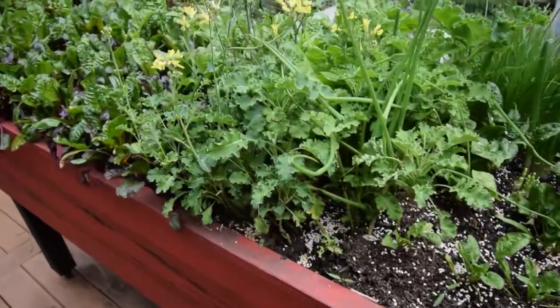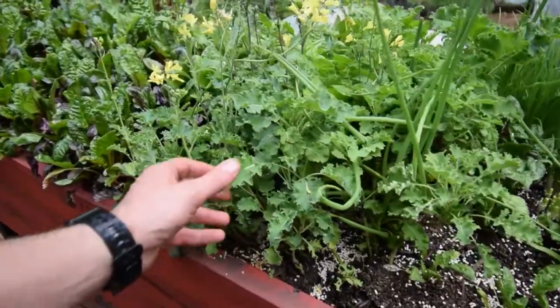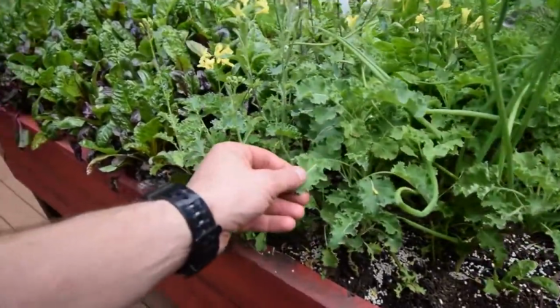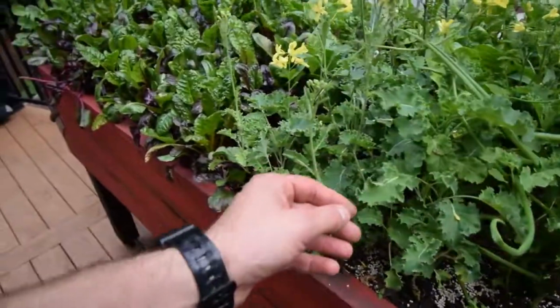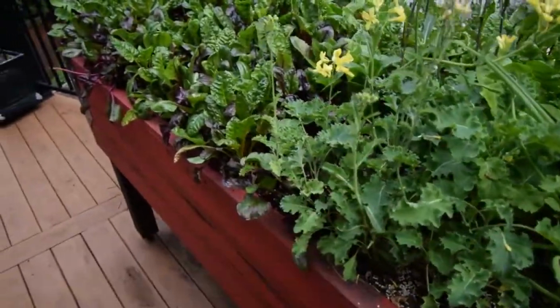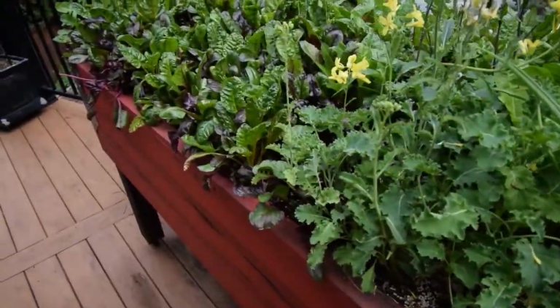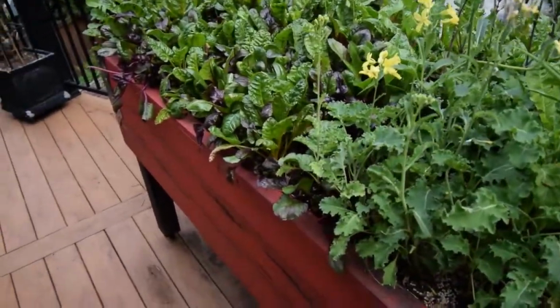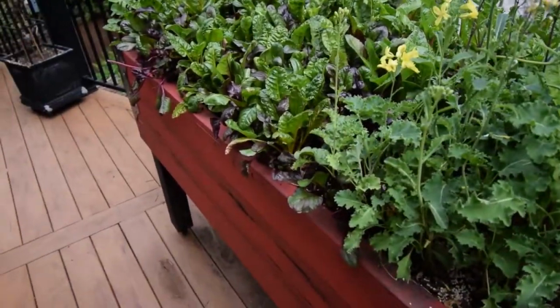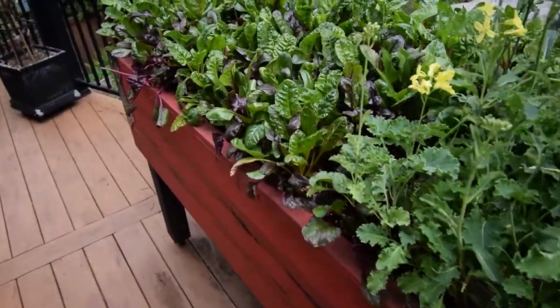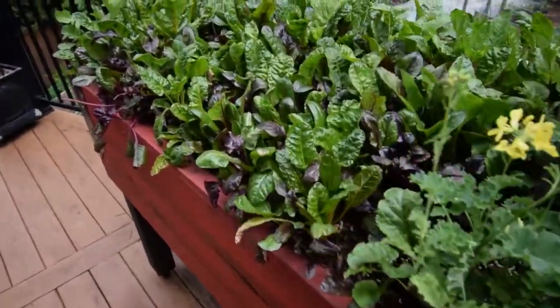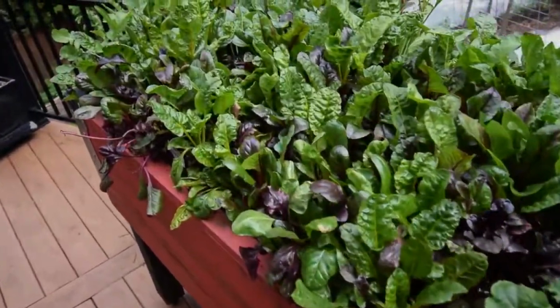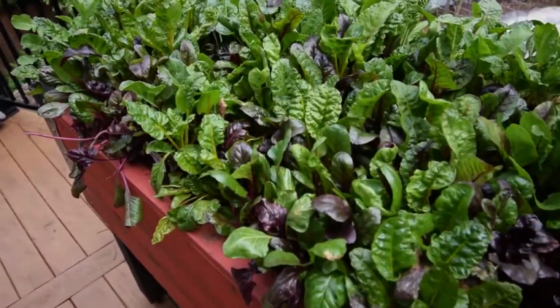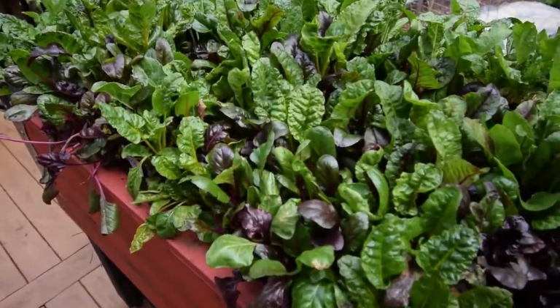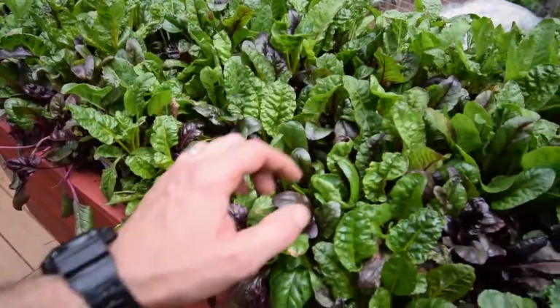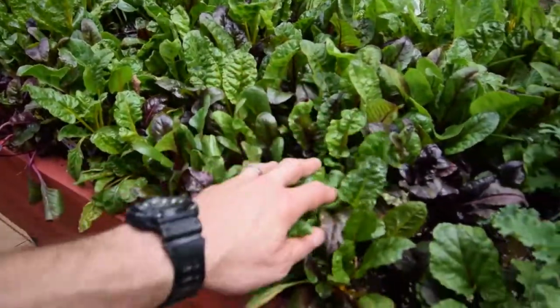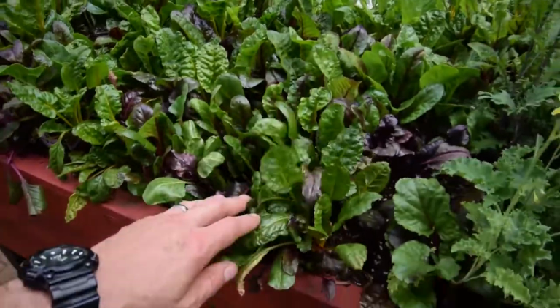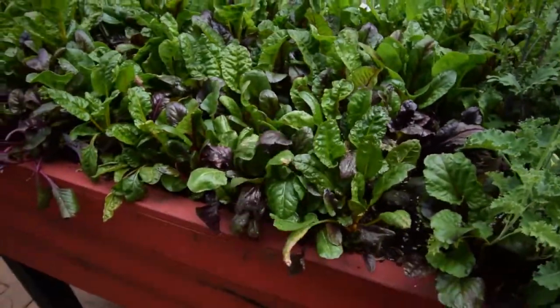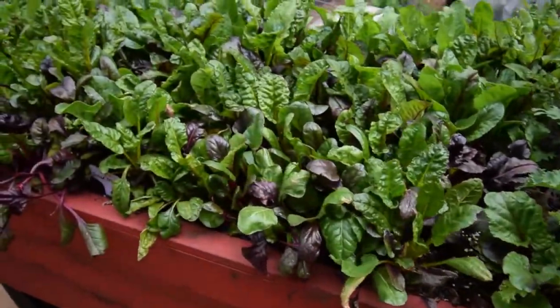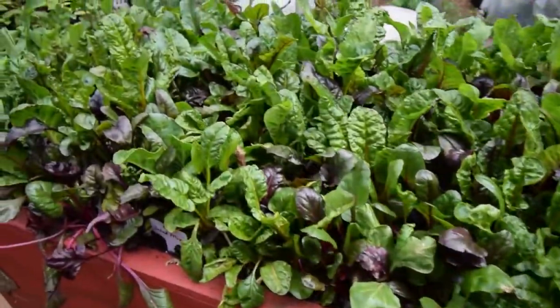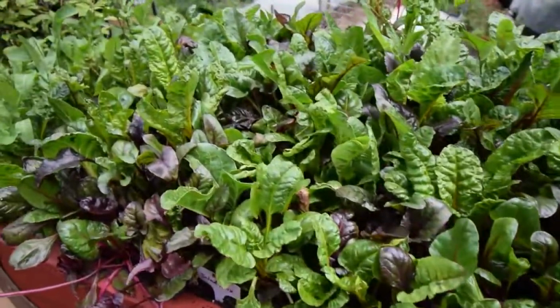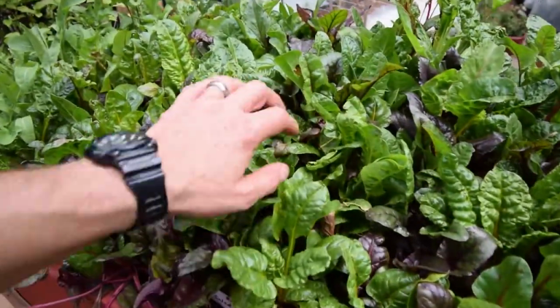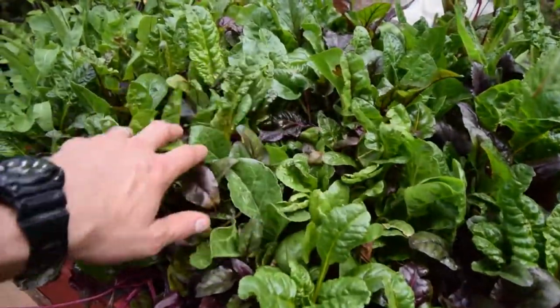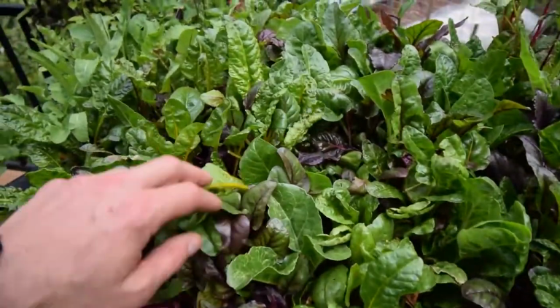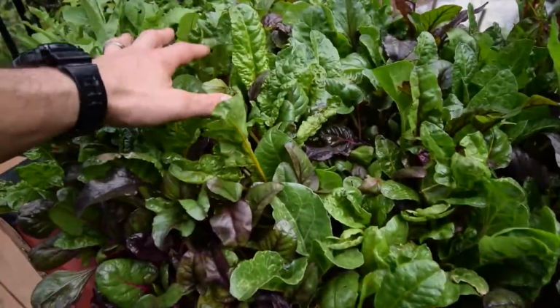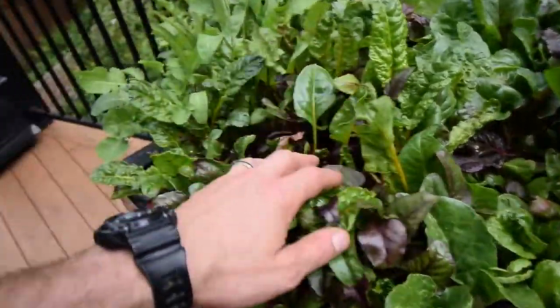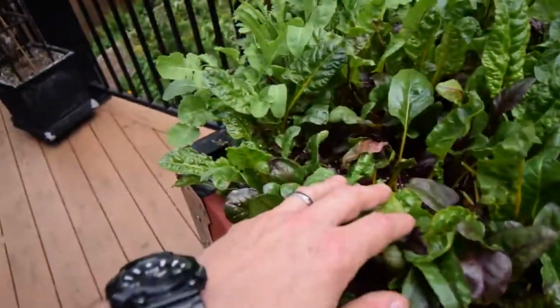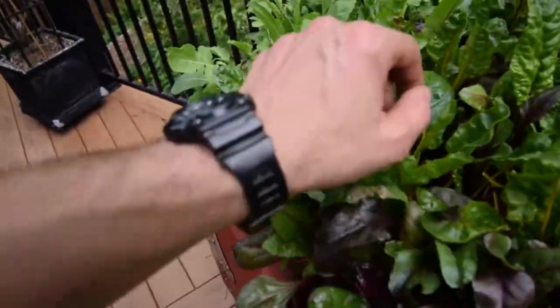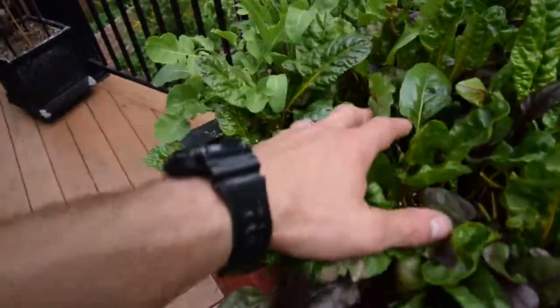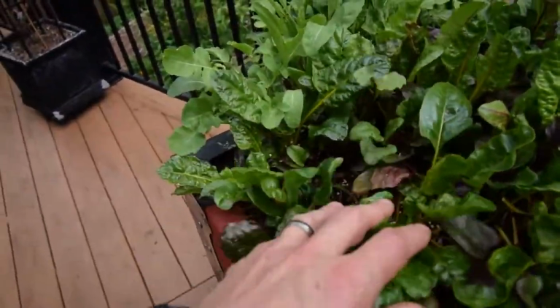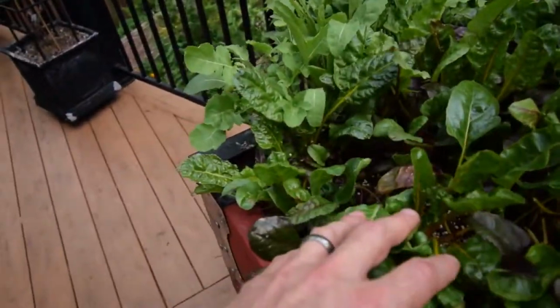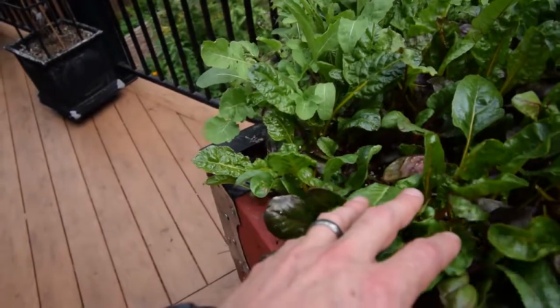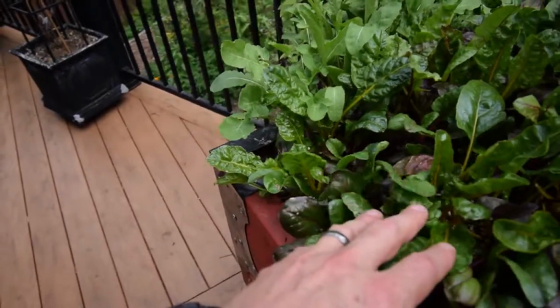Here's some more kale. And here's some beta-salad mix — looks pretty healthy. Pull those off.